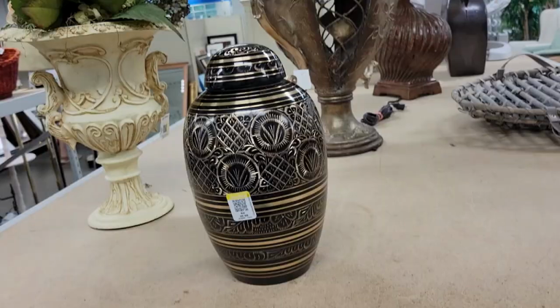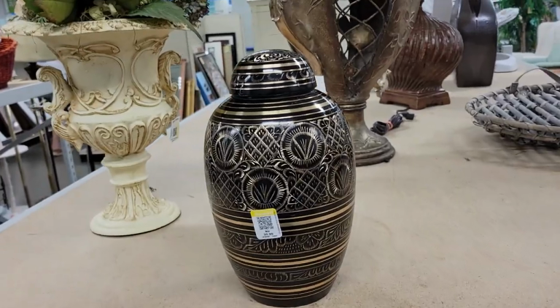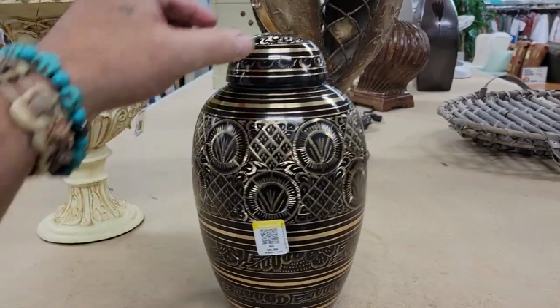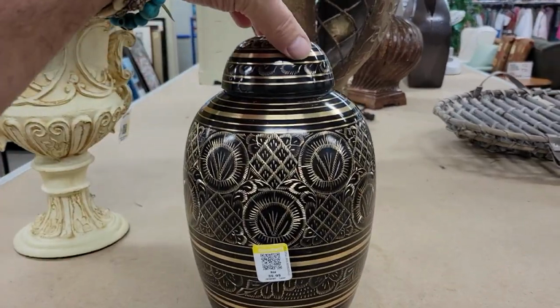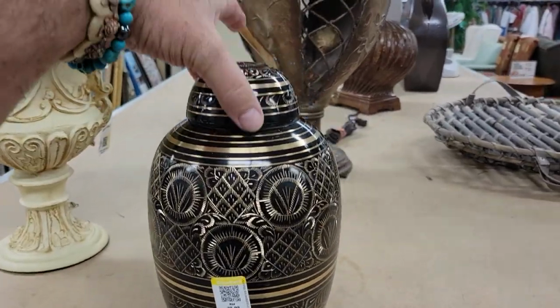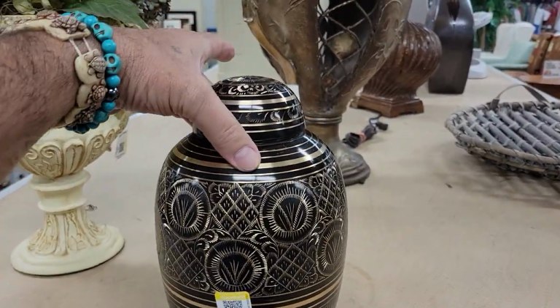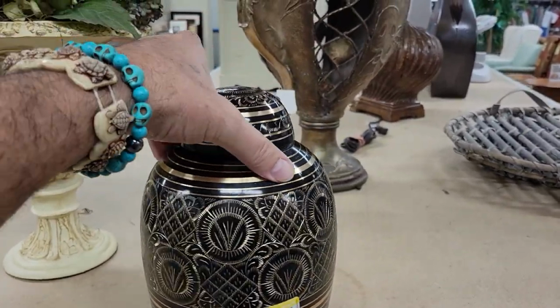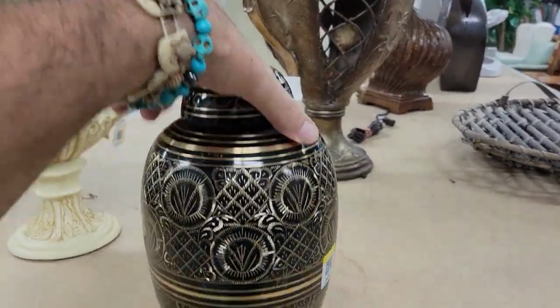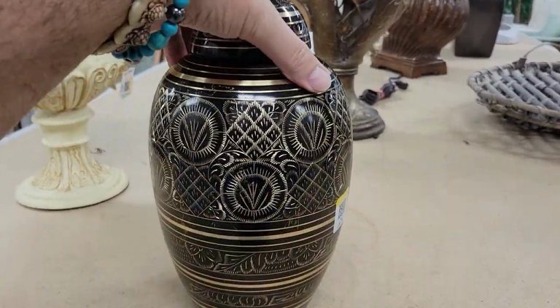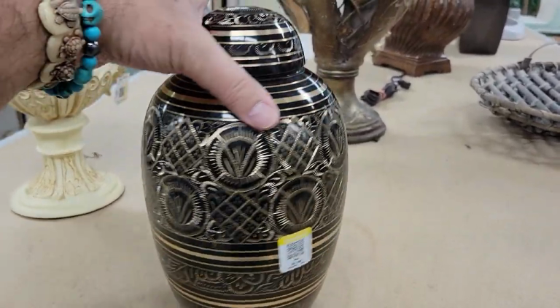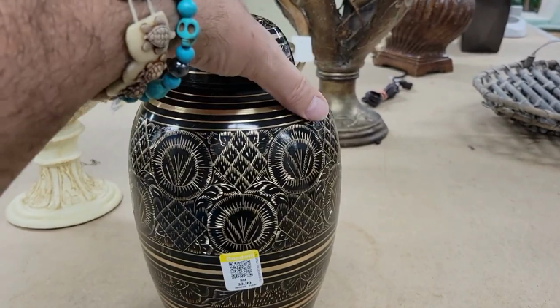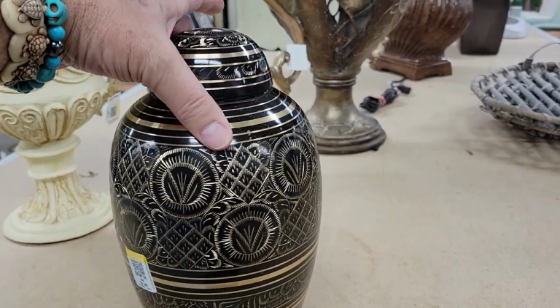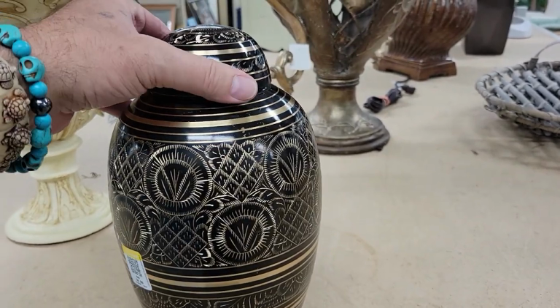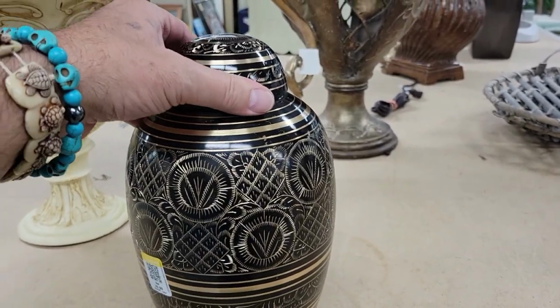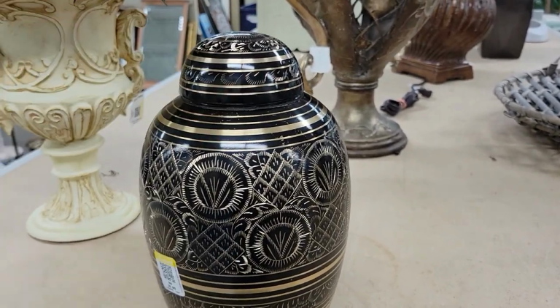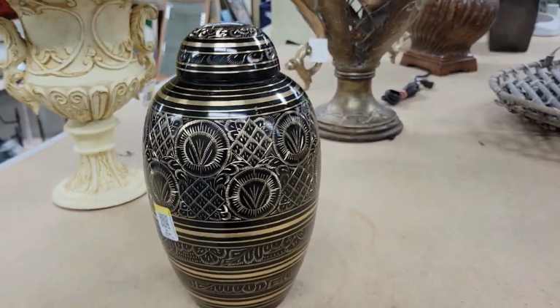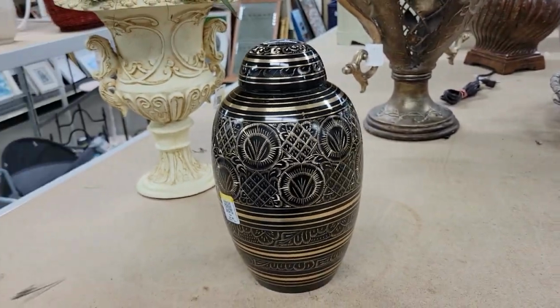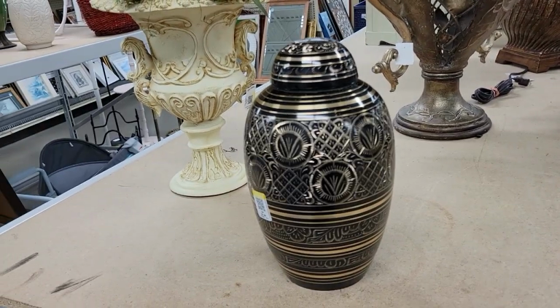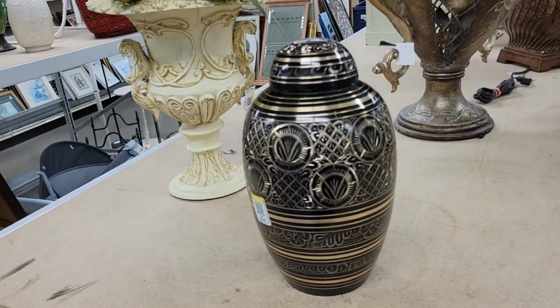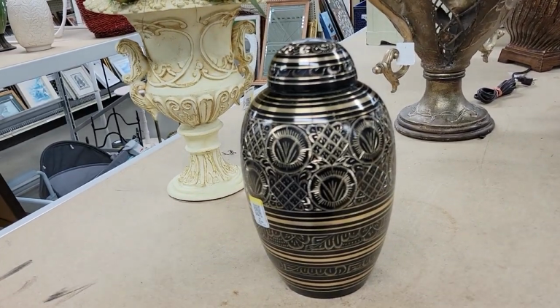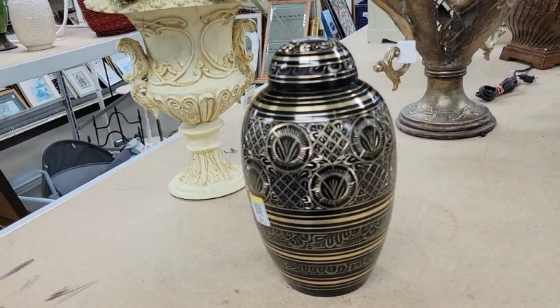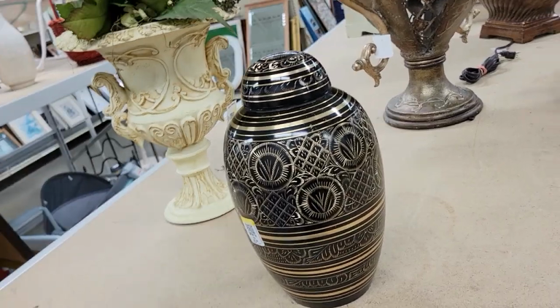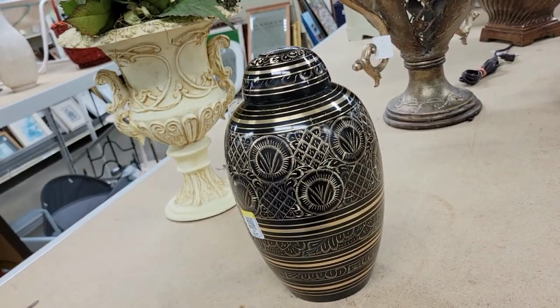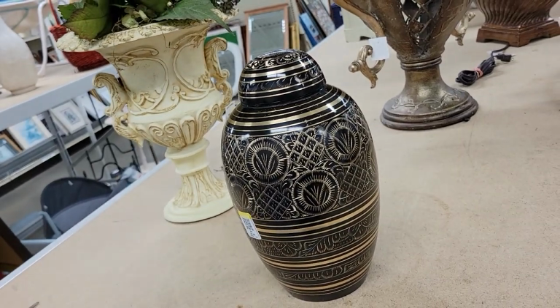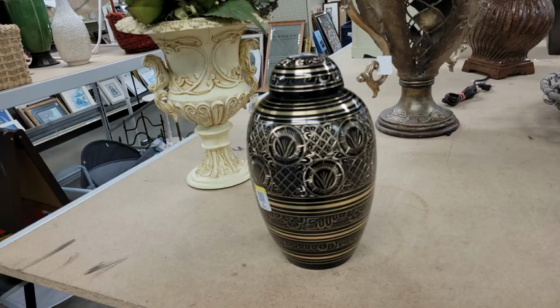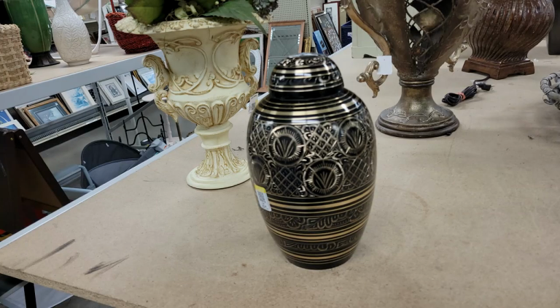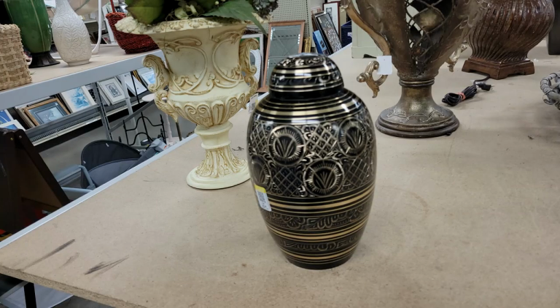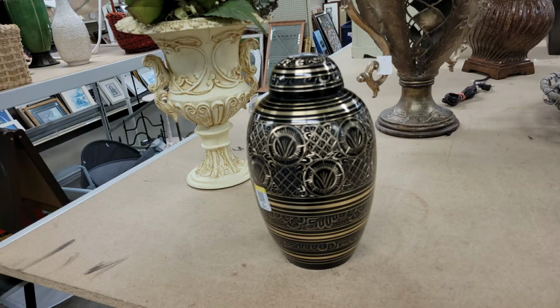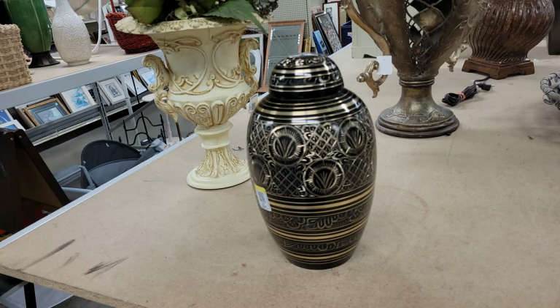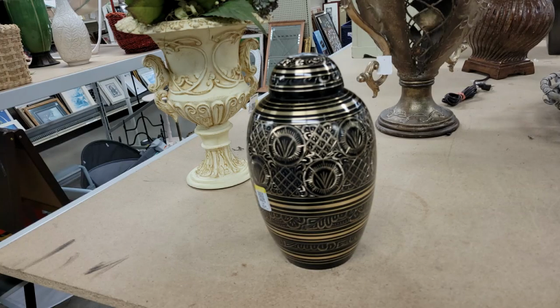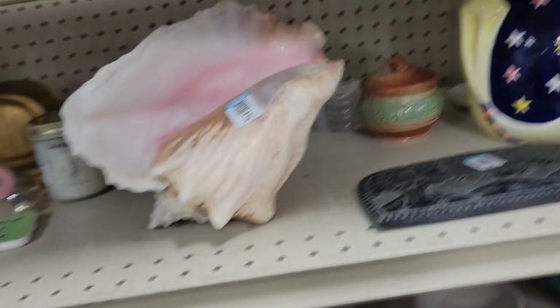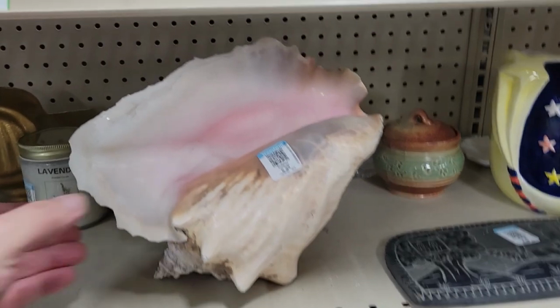Here's something for you — it's 40 bucks, it's a cremation urn. Wow, I ain't gonna open it up, but that is a cremation urn if I ever did see one. Off I go — spooky!